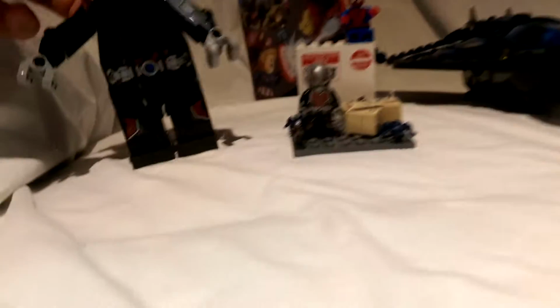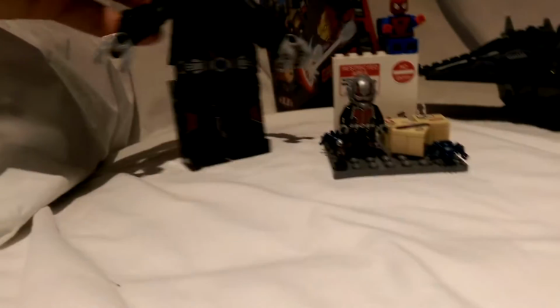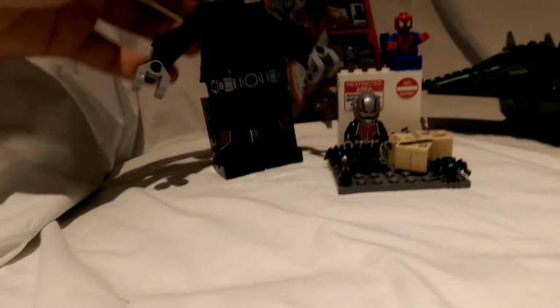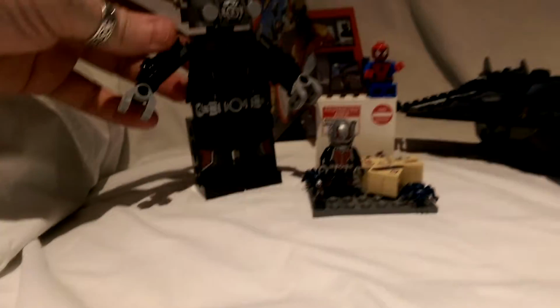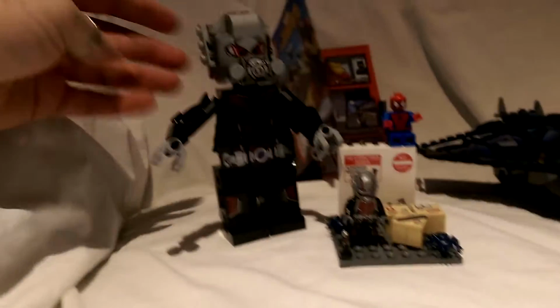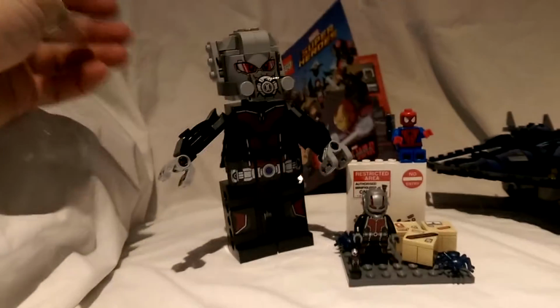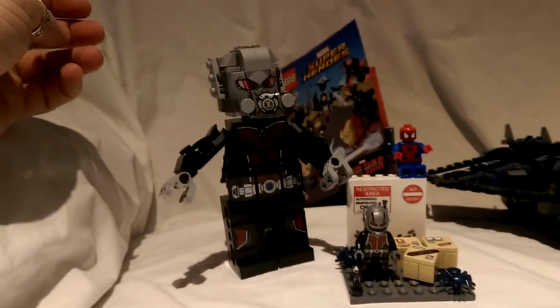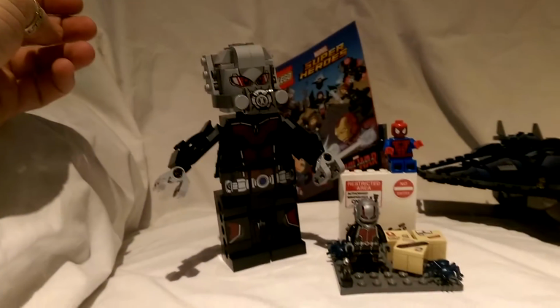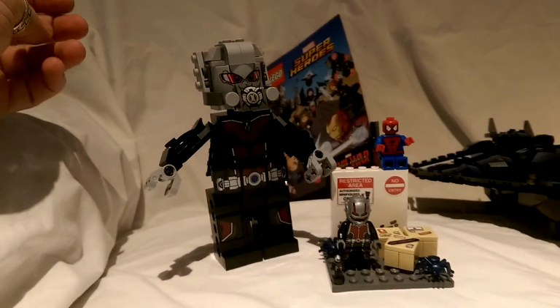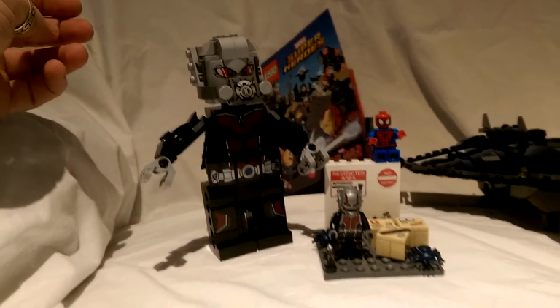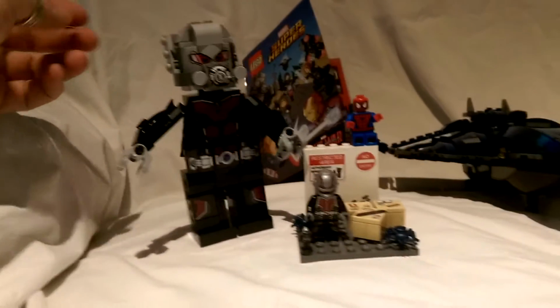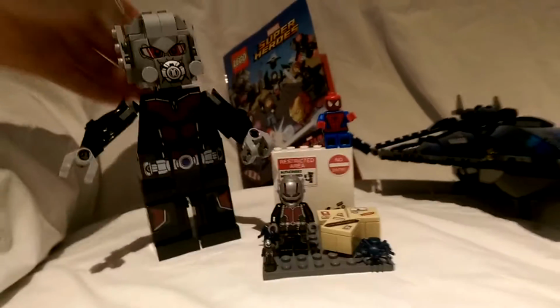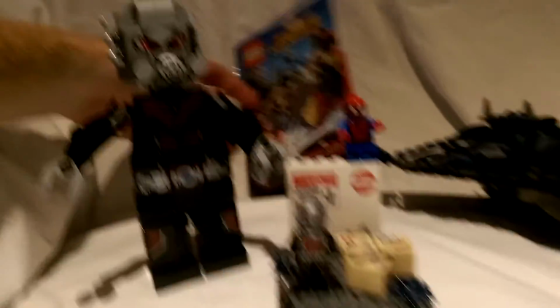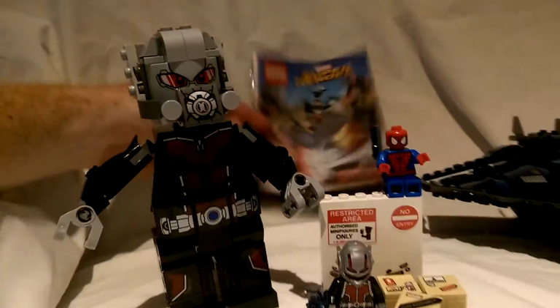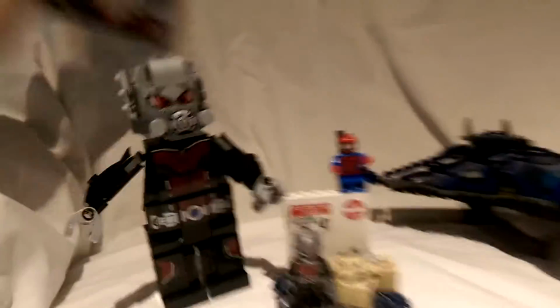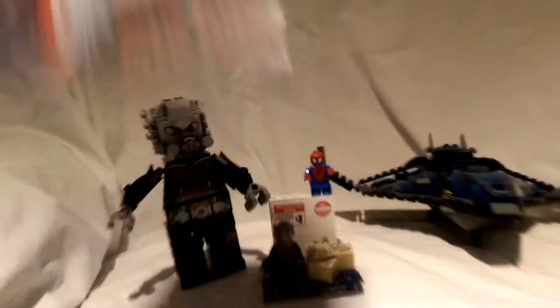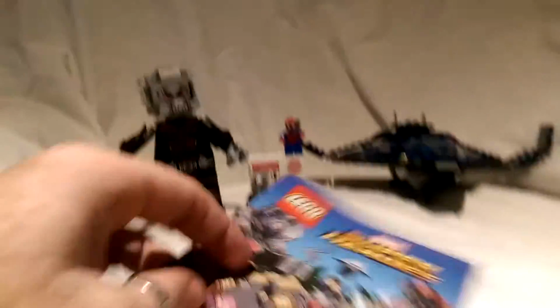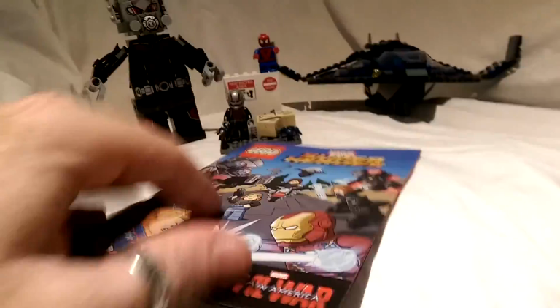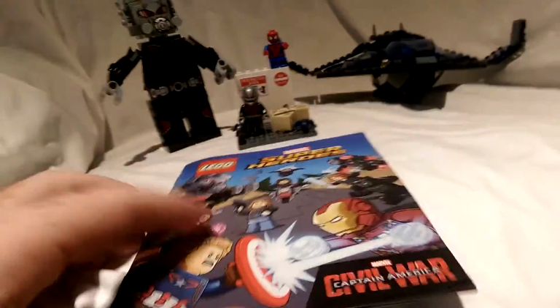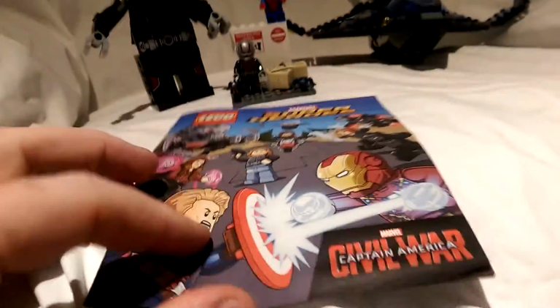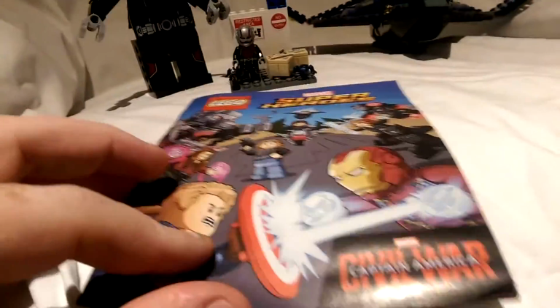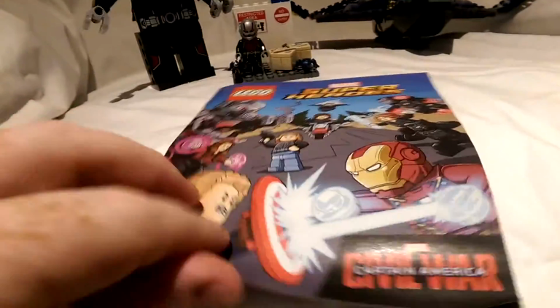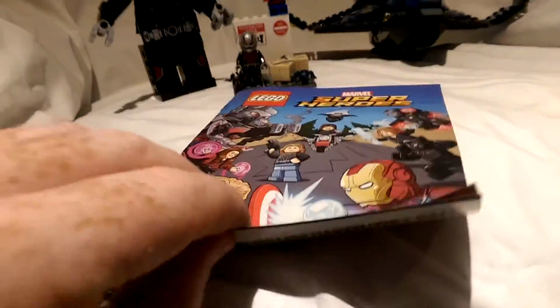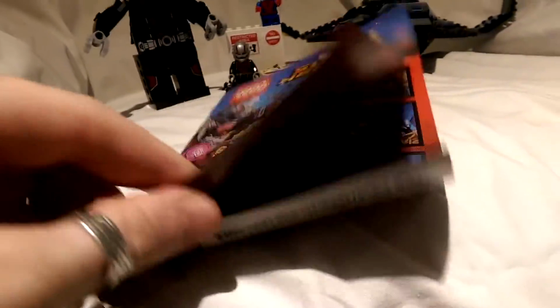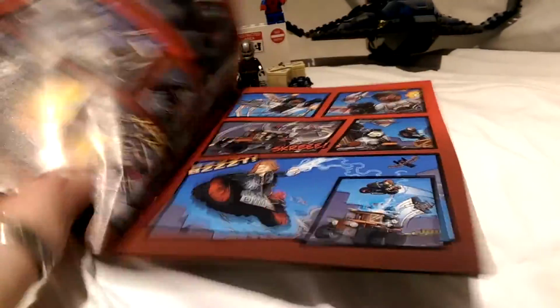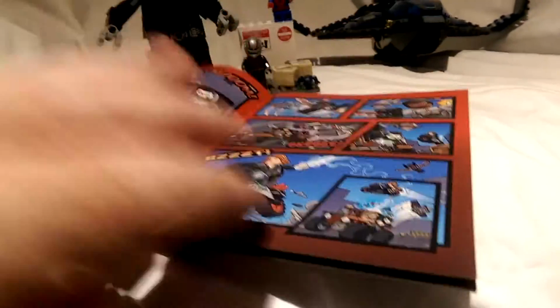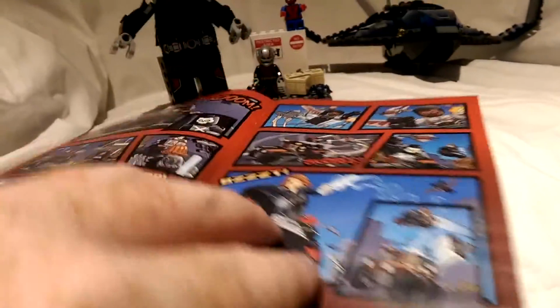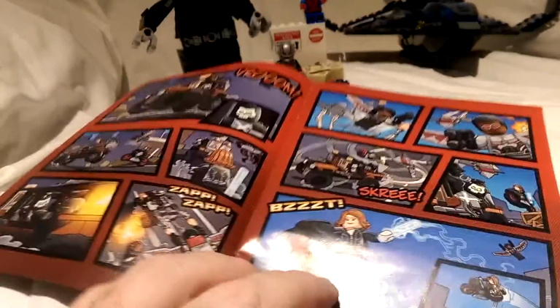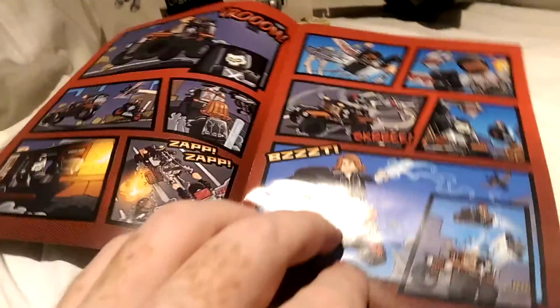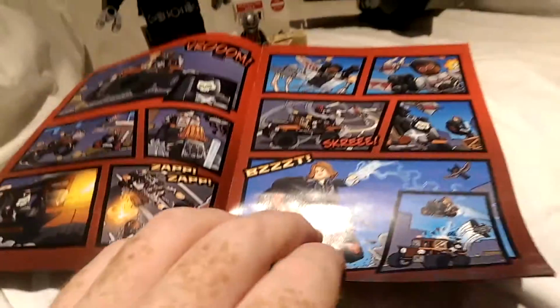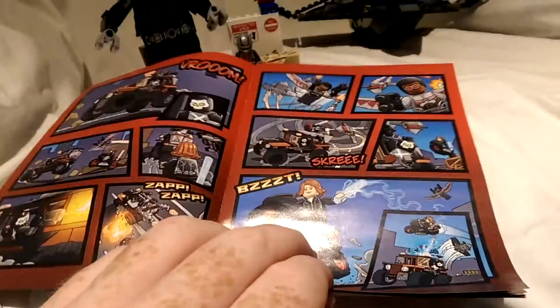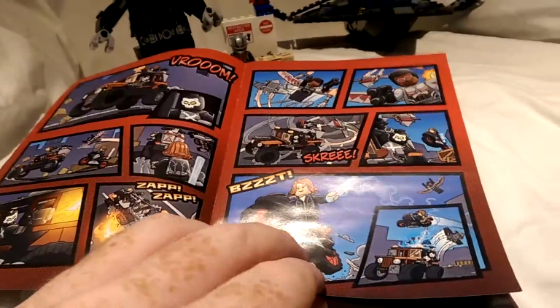All in all, he's a great figure to have if you're a bit of a Marvel fan. The set comes with a comic — let me show you quickly through it.